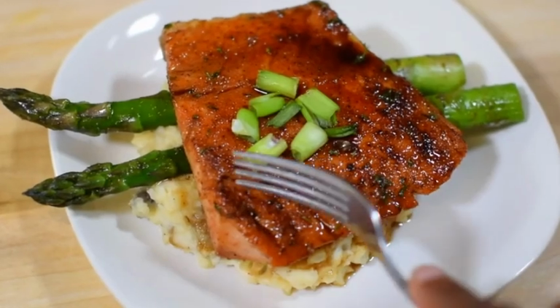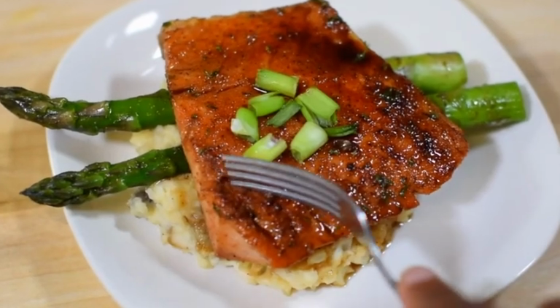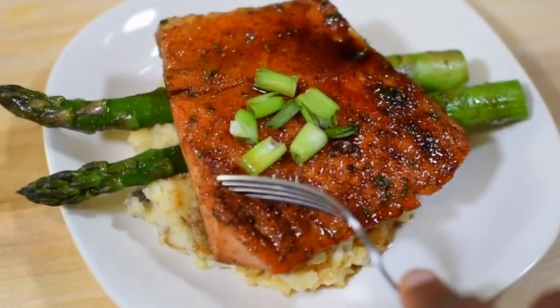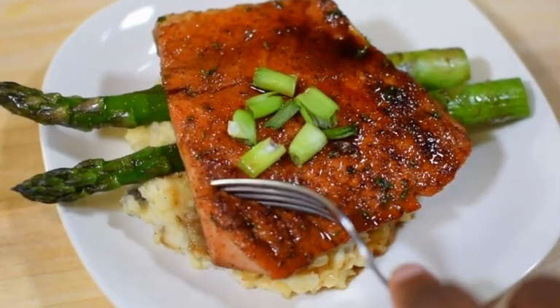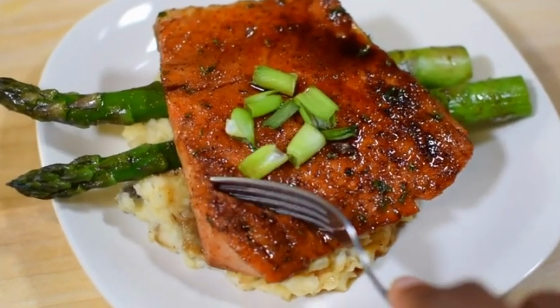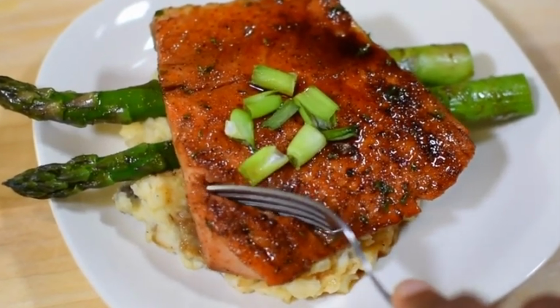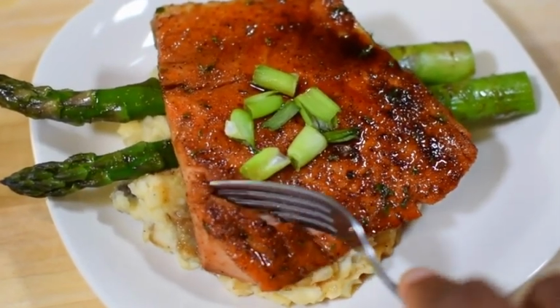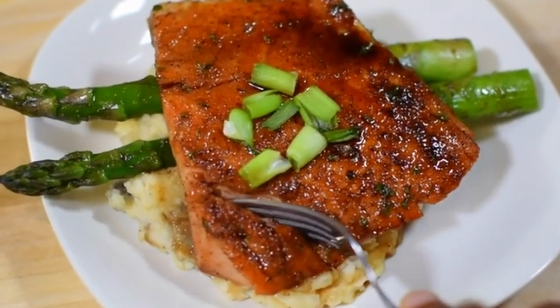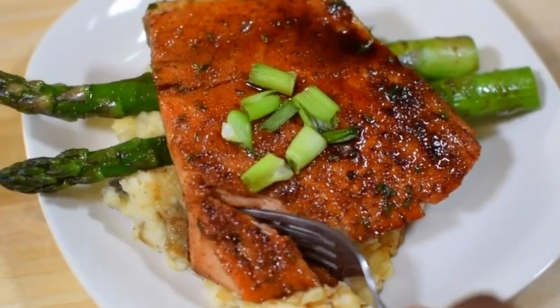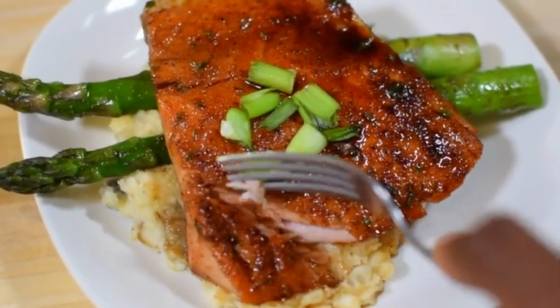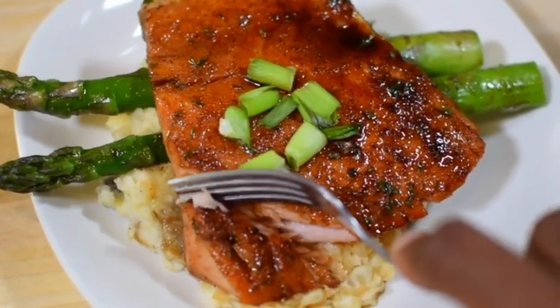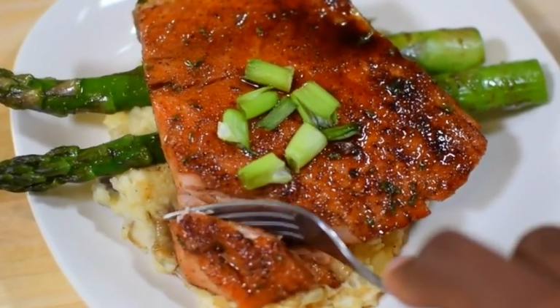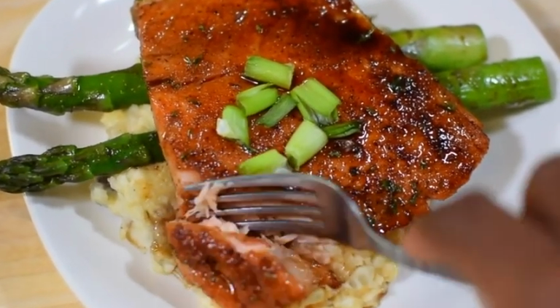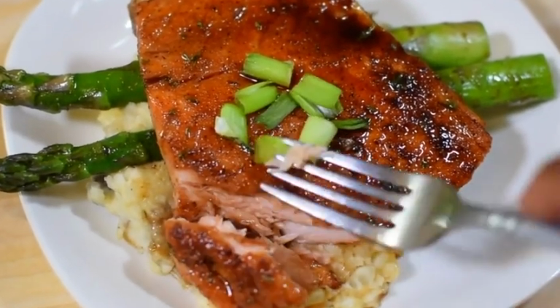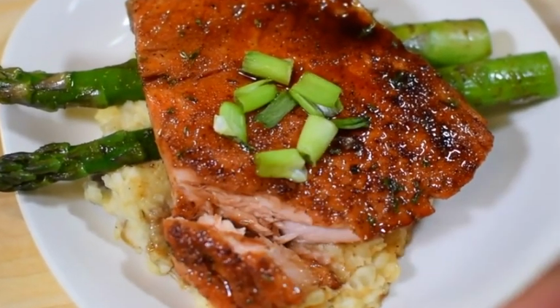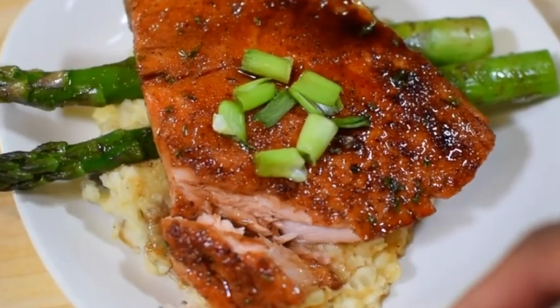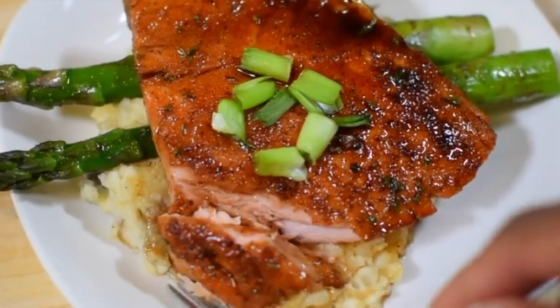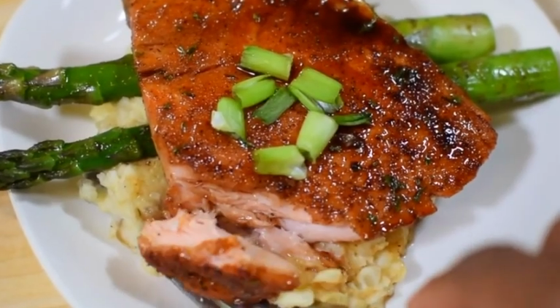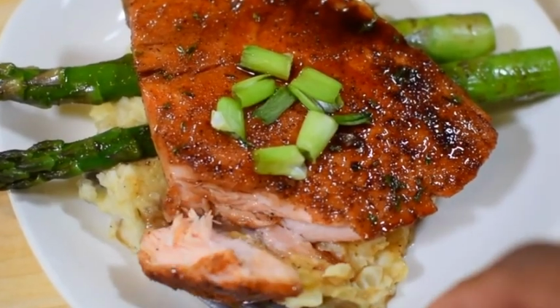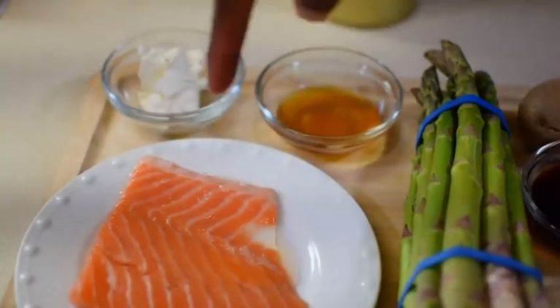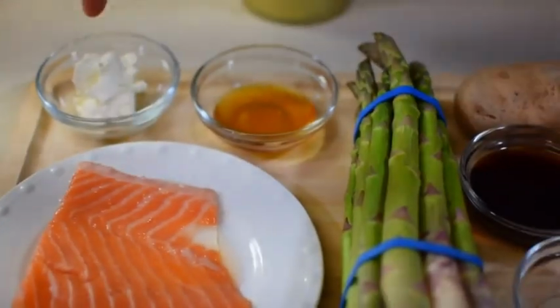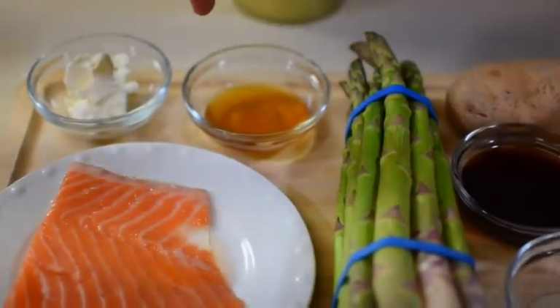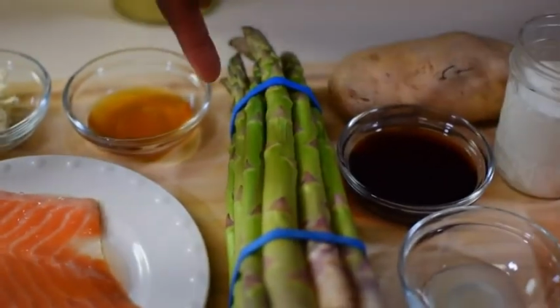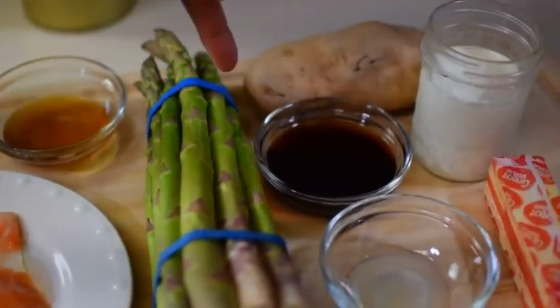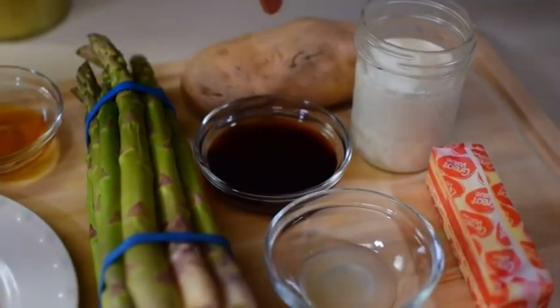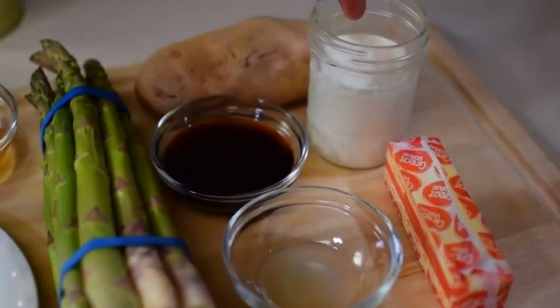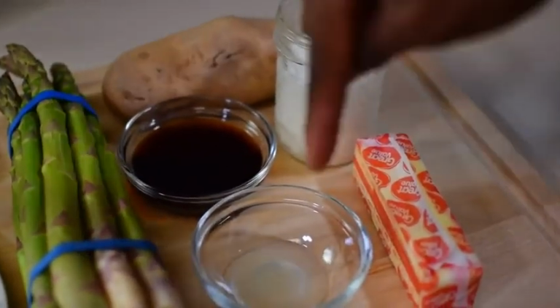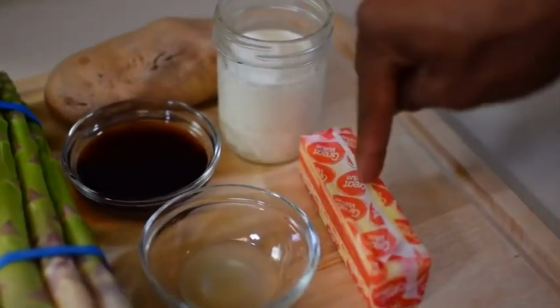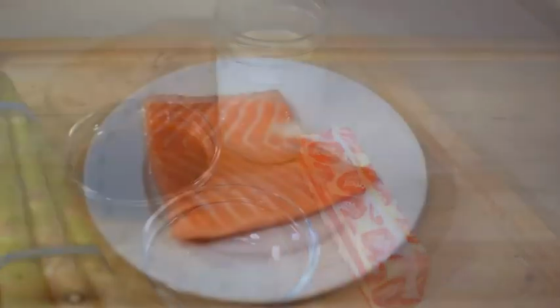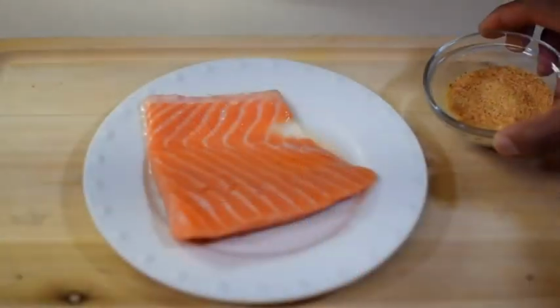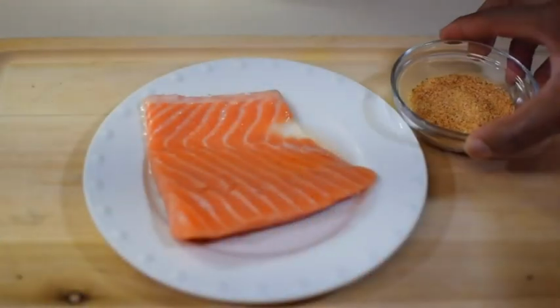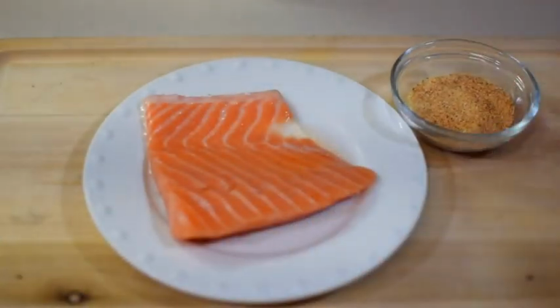Honey glazed salmon, asparagus, and mashed potatoes. Don't worry, I got you. Here's some of the ingredients — check it out. Everything's up on YouTube.